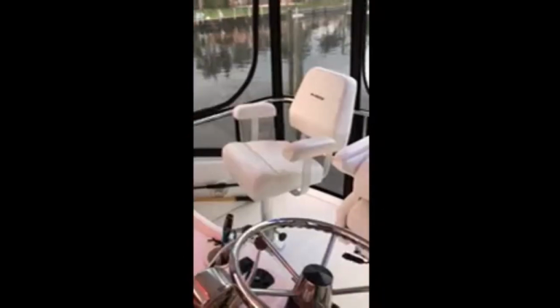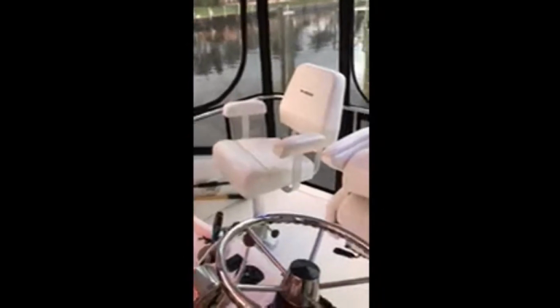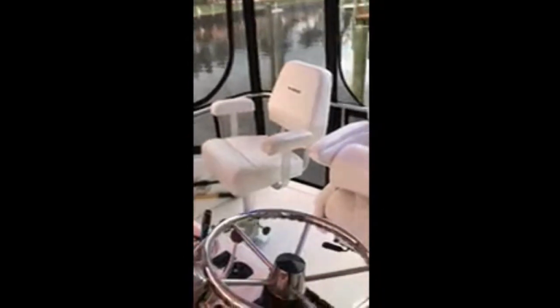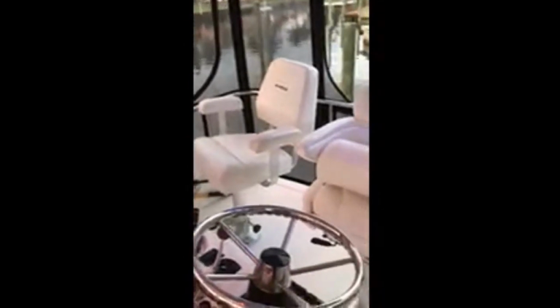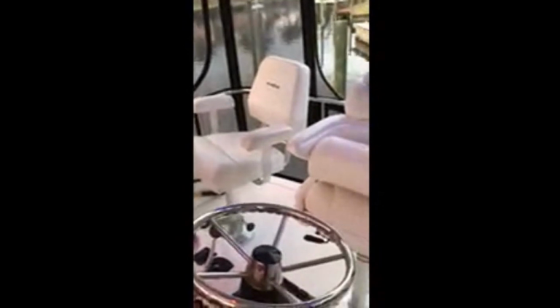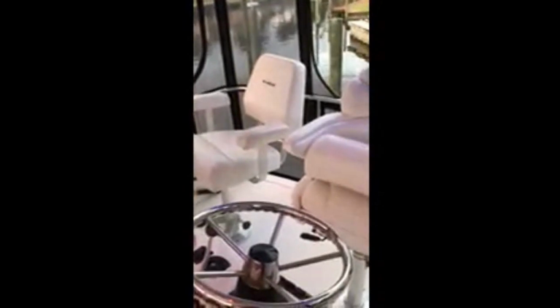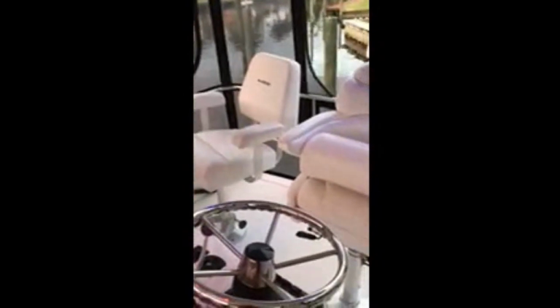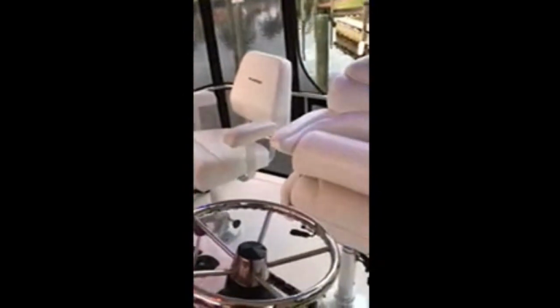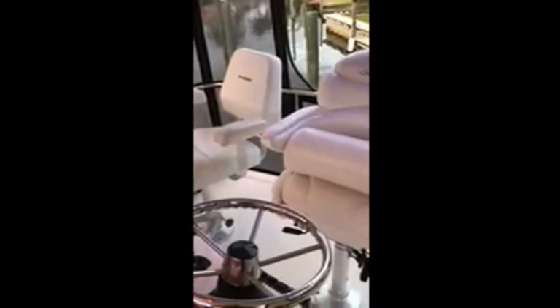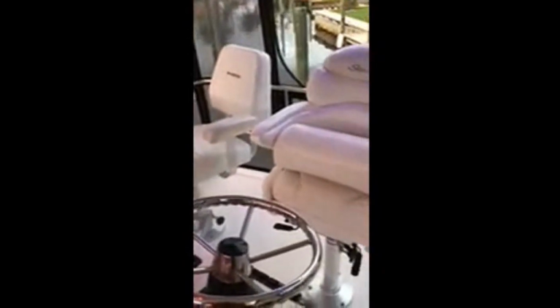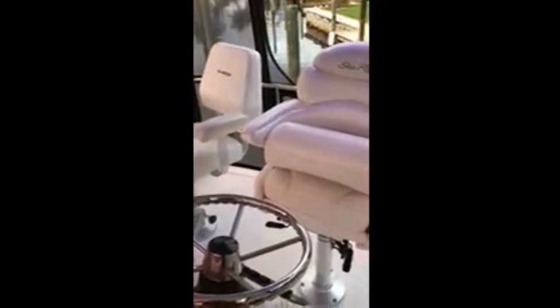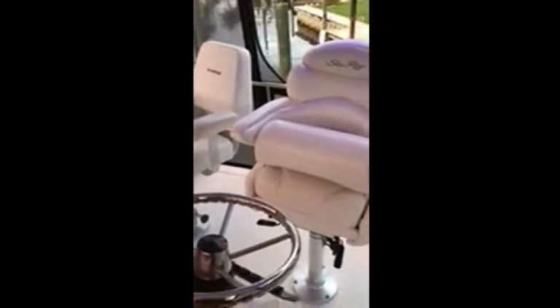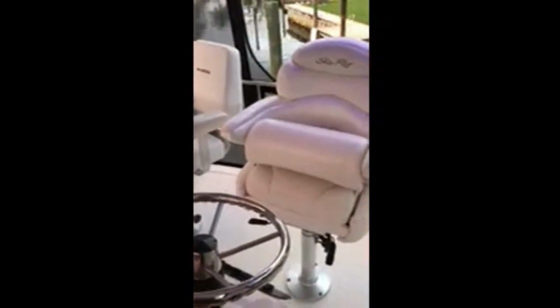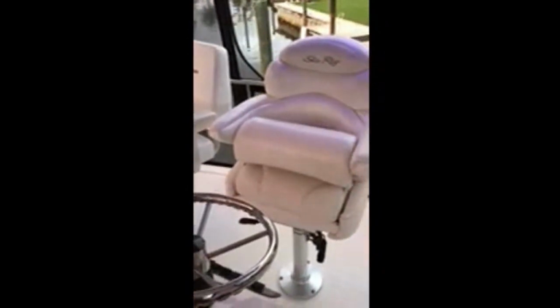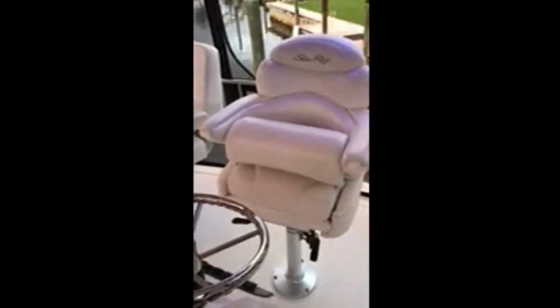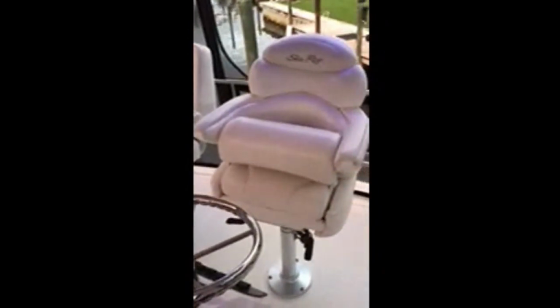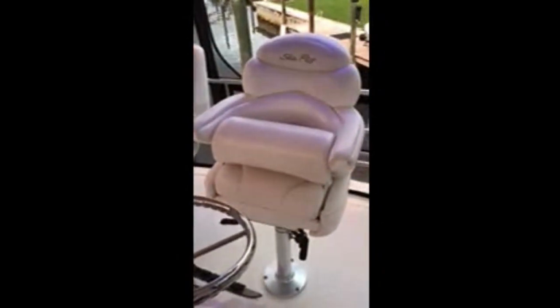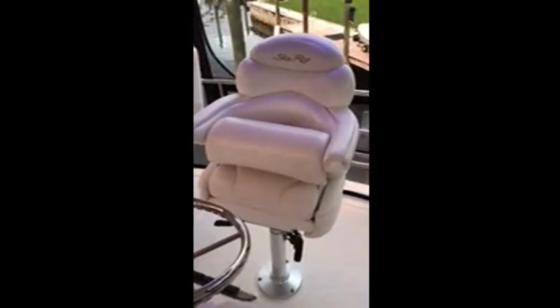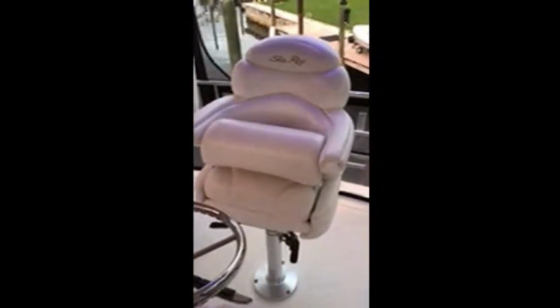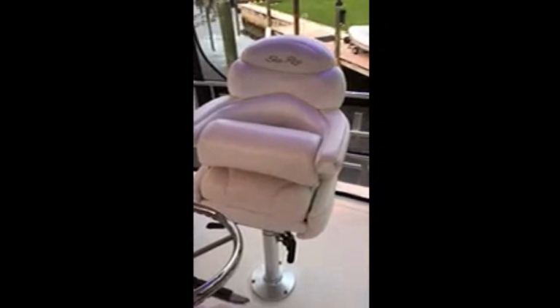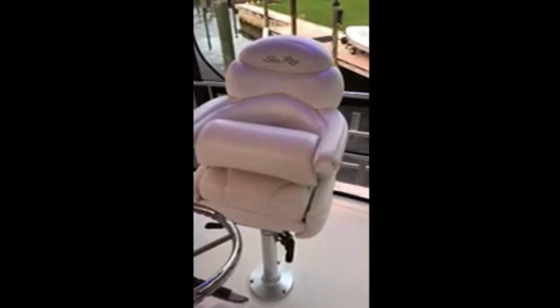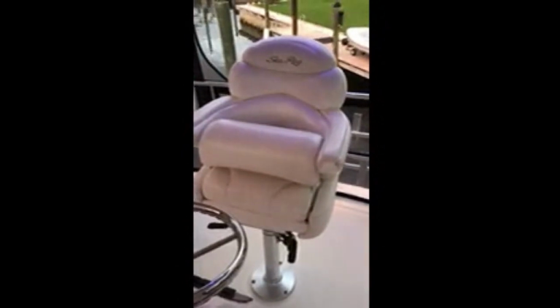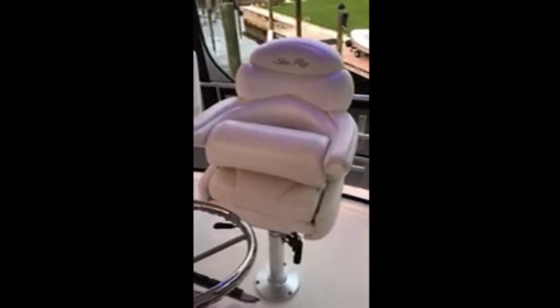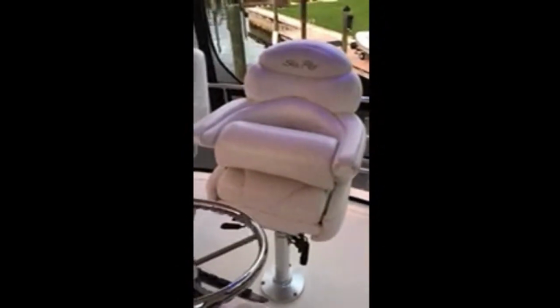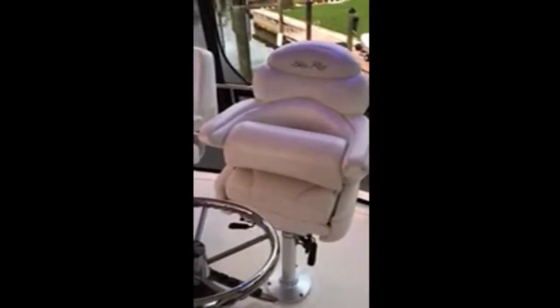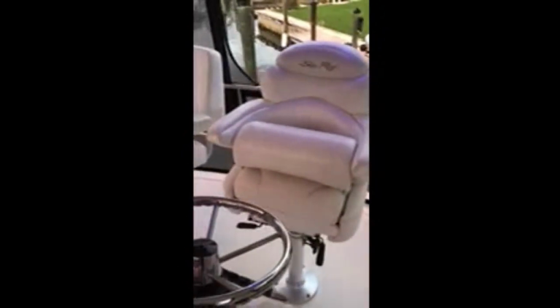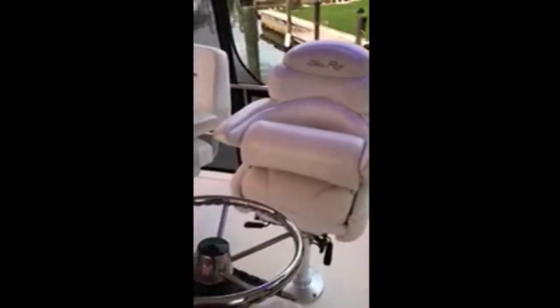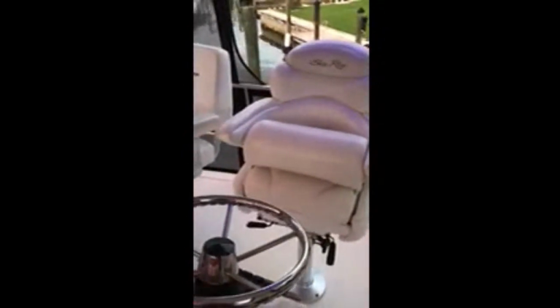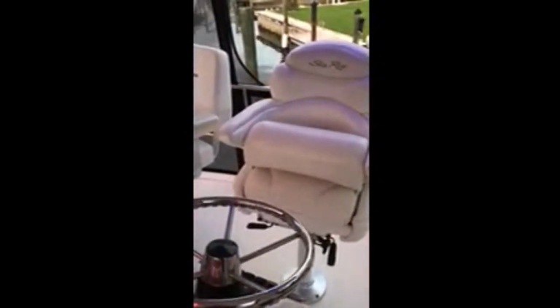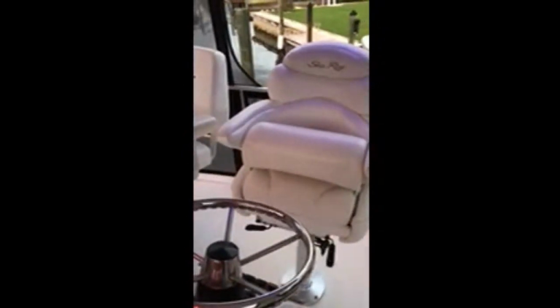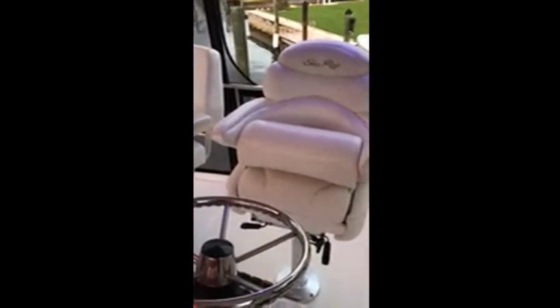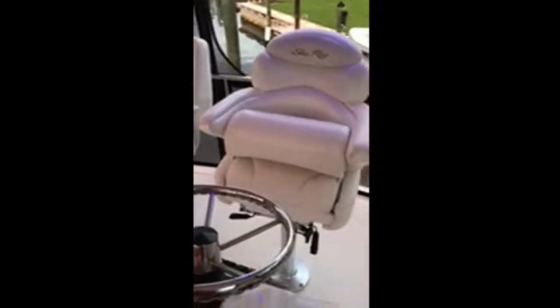I have two sets of seats — I have the original Silverton seats, and then I got these here, which I have two of as well. So it comes with two Silverton and two C-Ray seats.